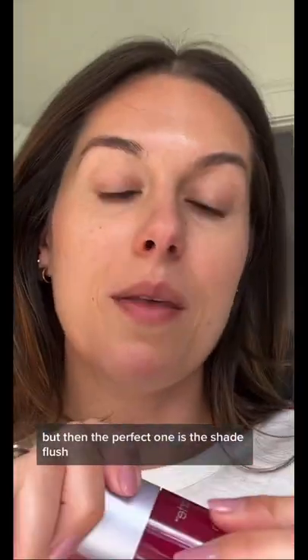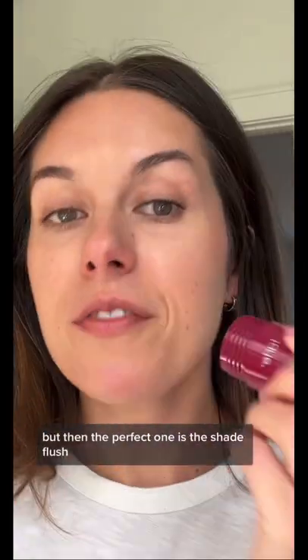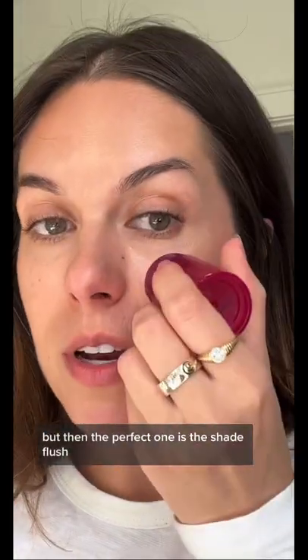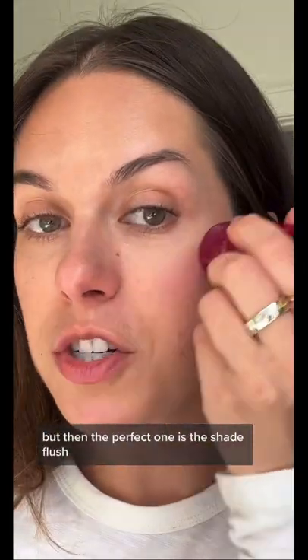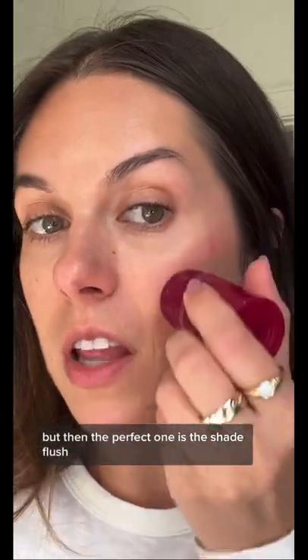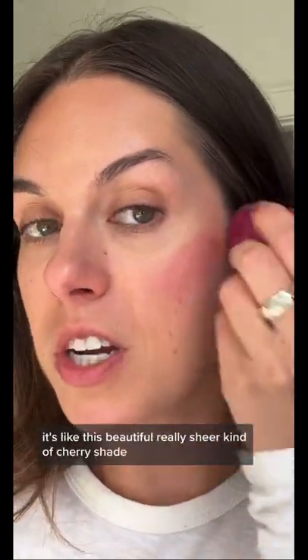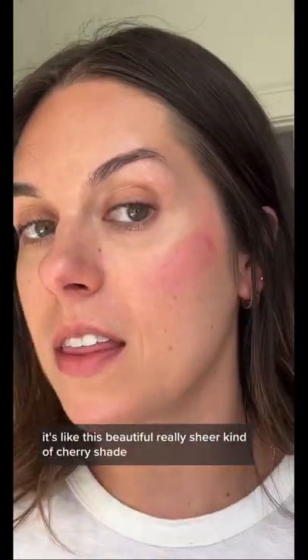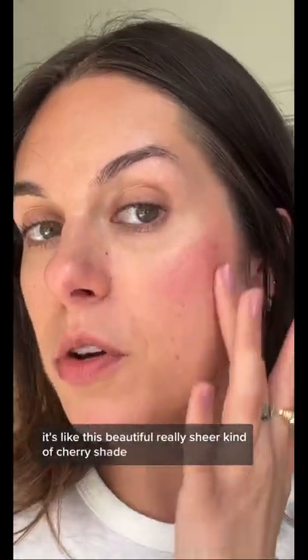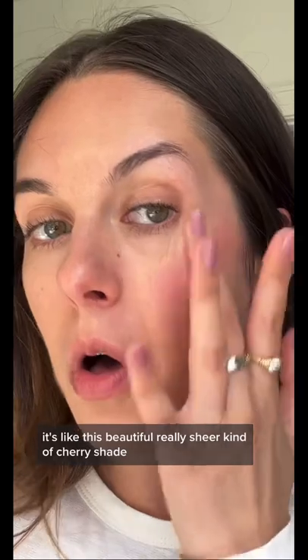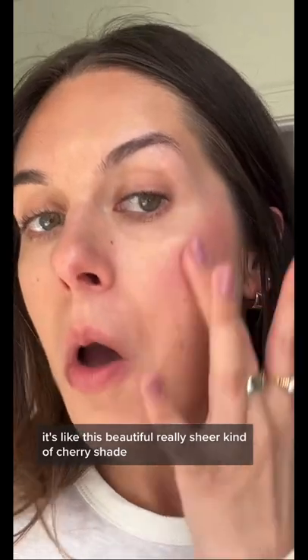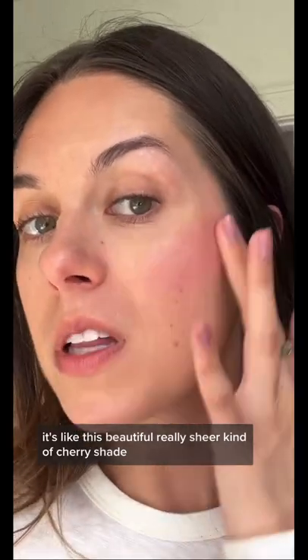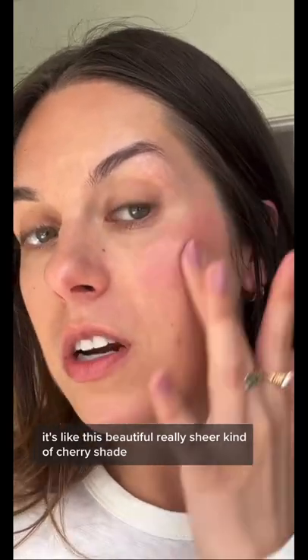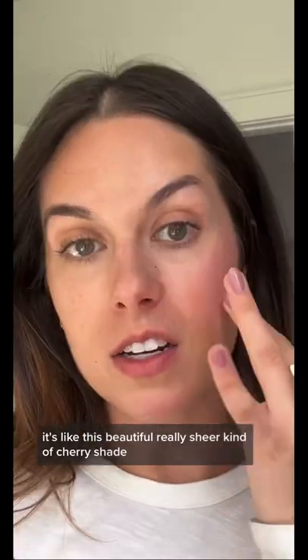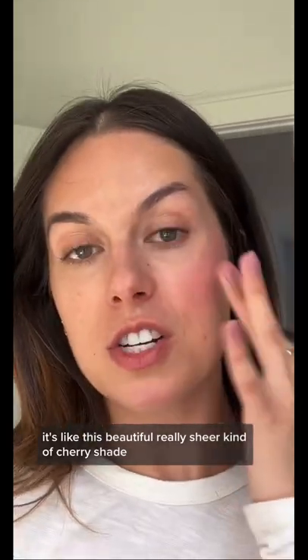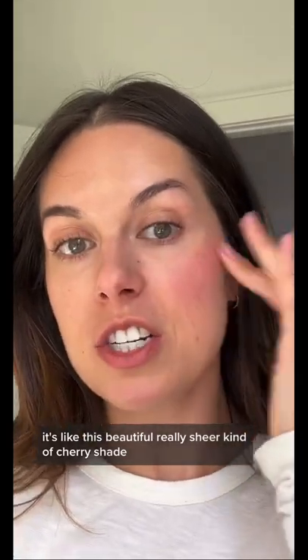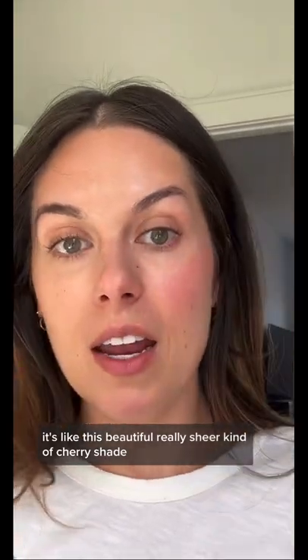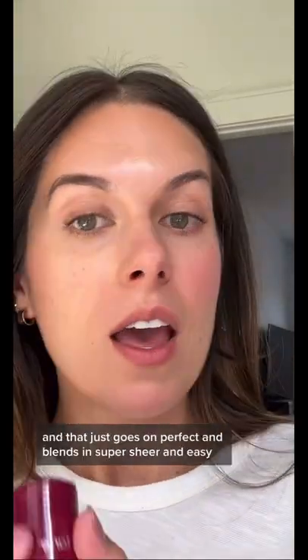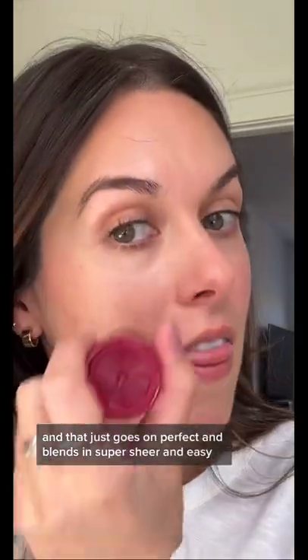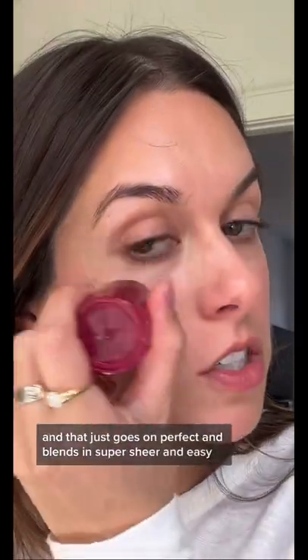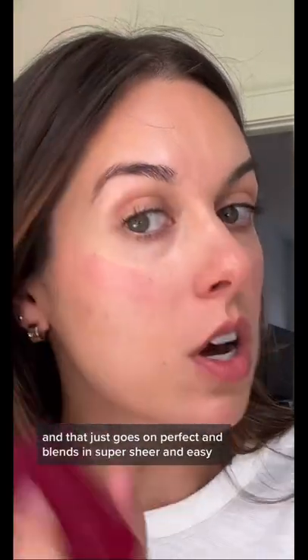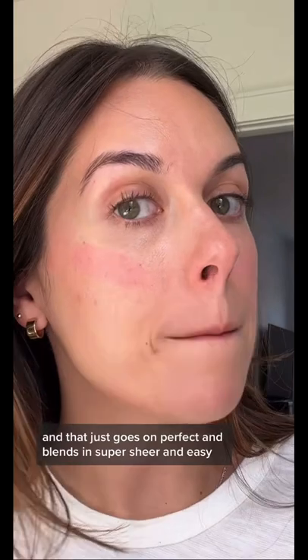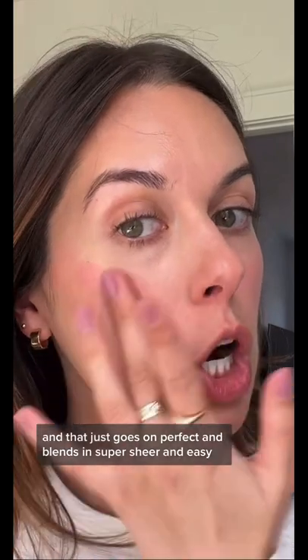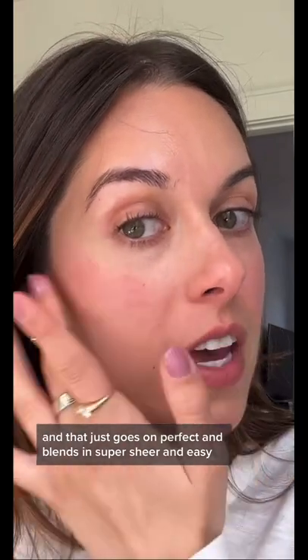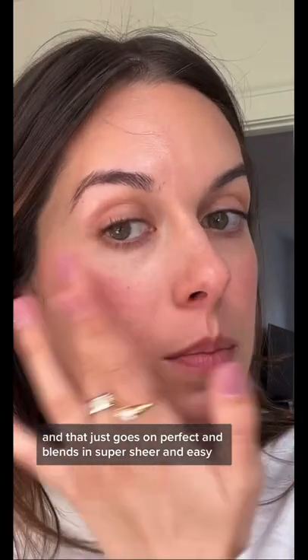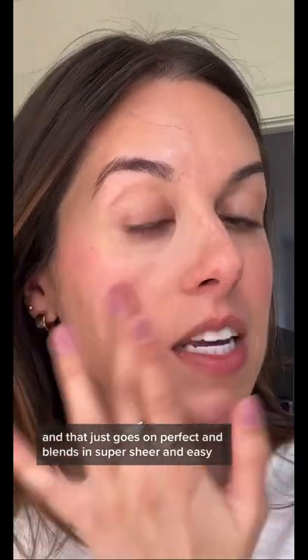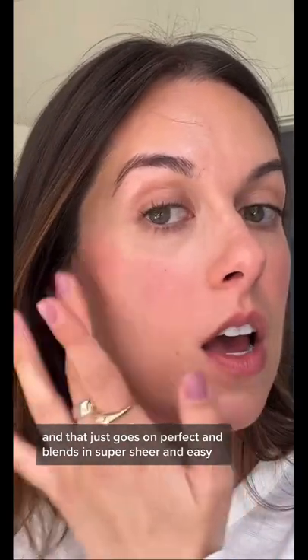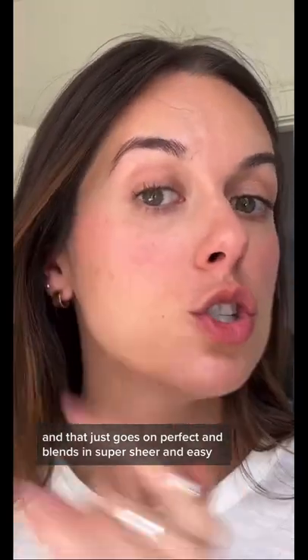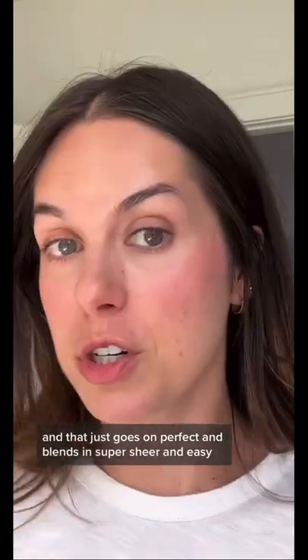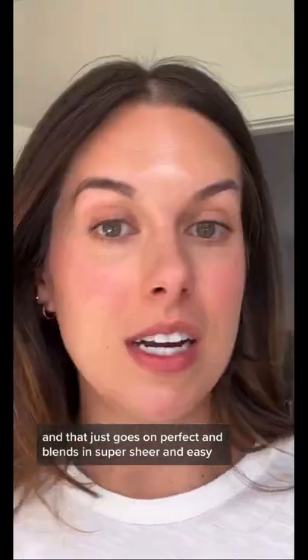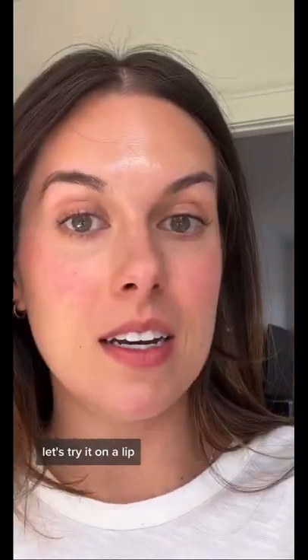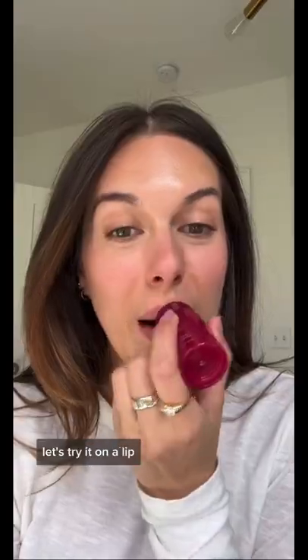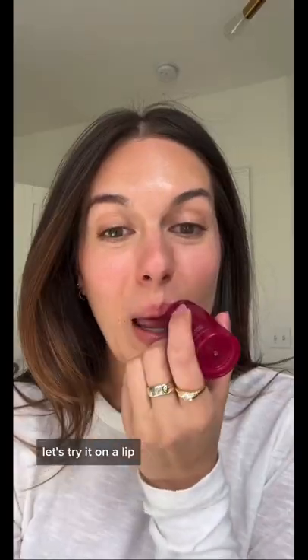The perfect one is the shade Flush — it's like this beautiful, really sheer kind of cherry shade. It just goes on perfect and blends in super sheer and easy. Try it on a lip too!